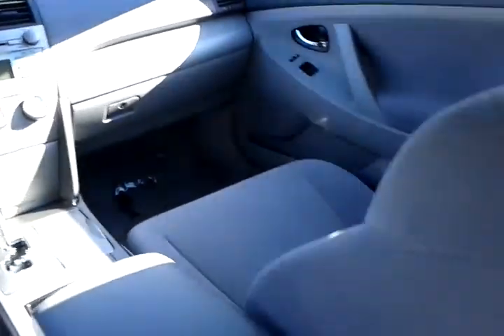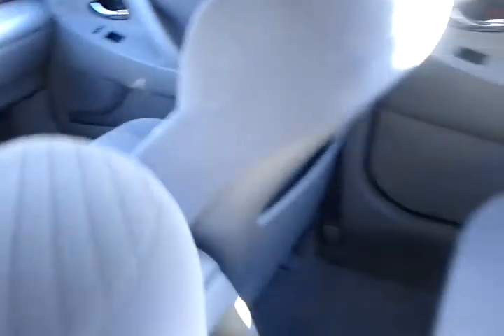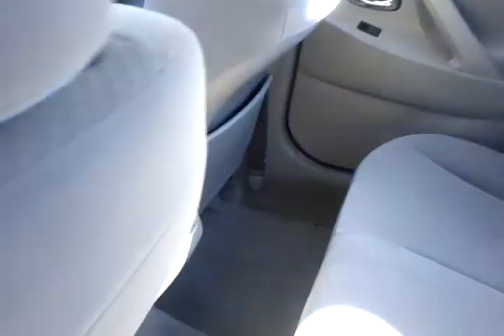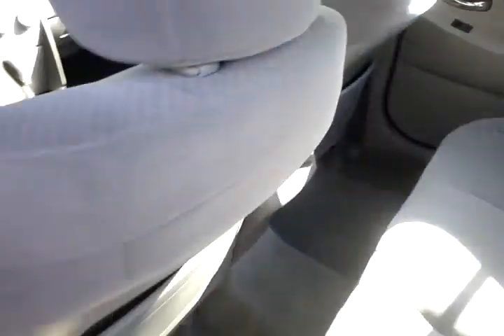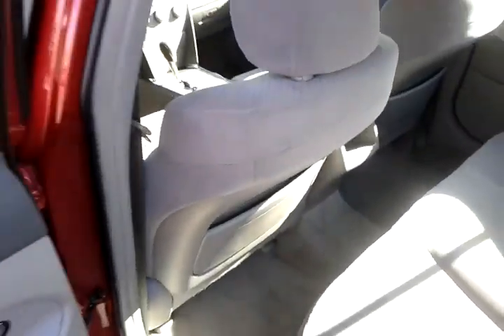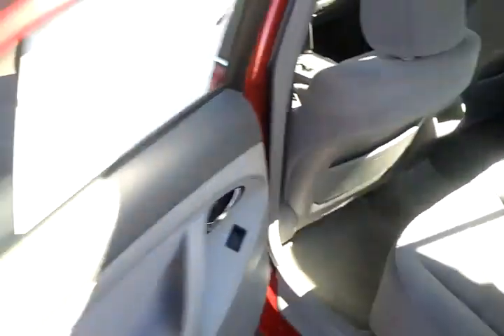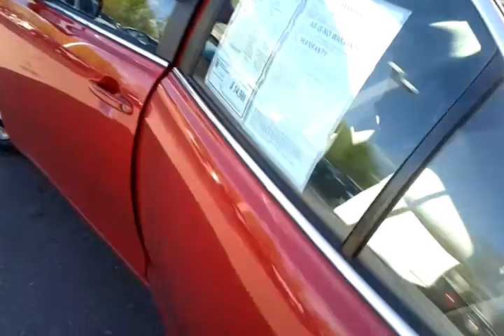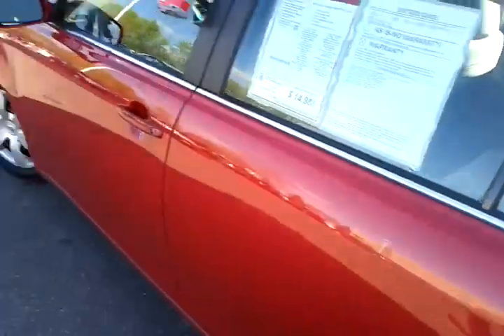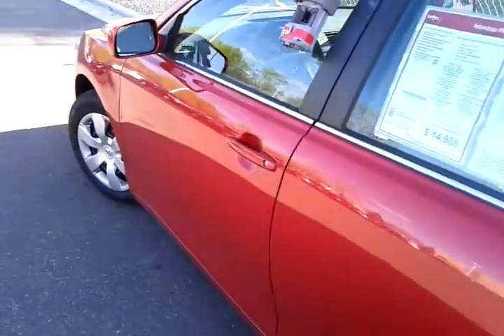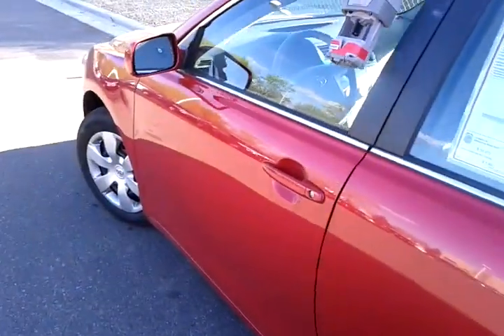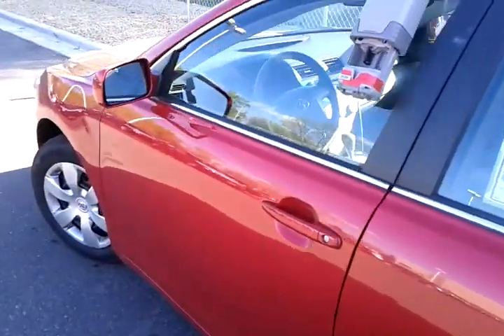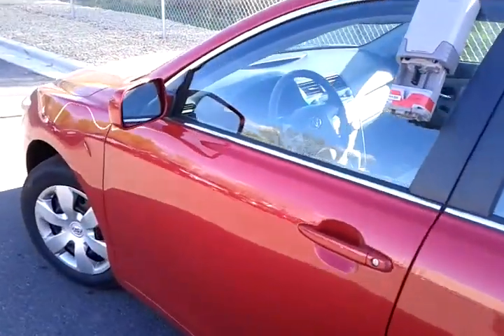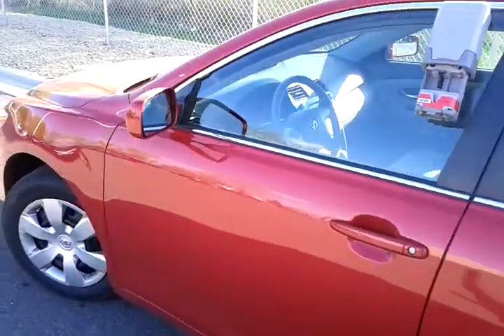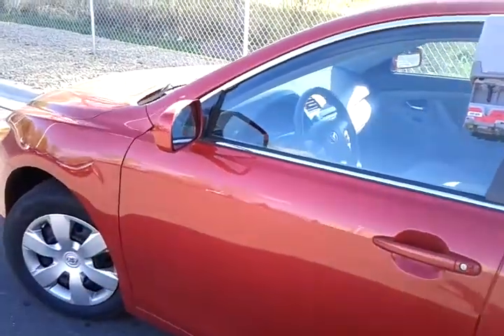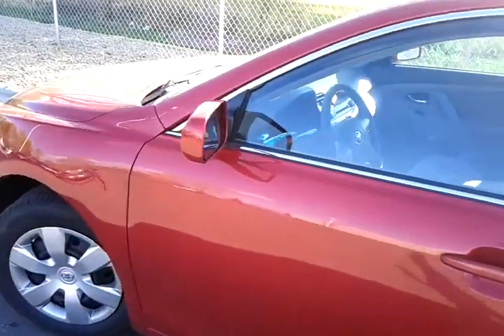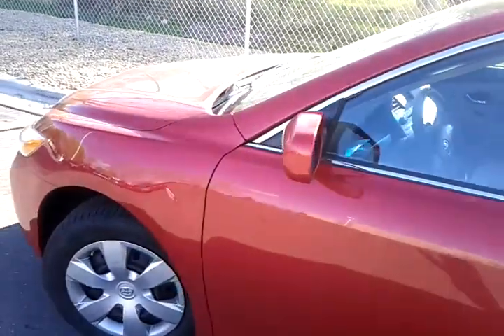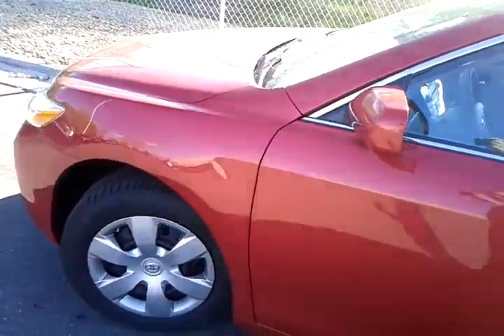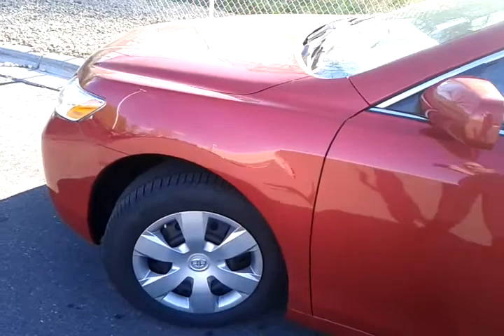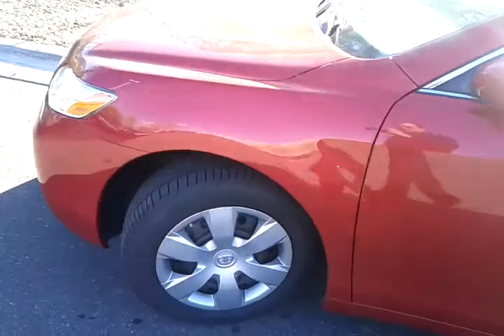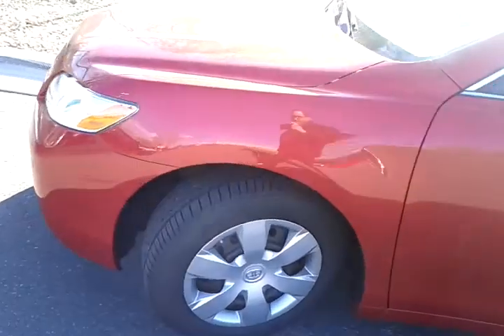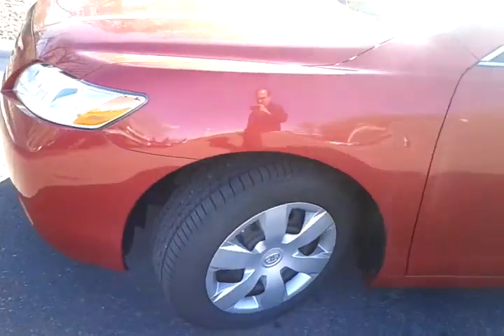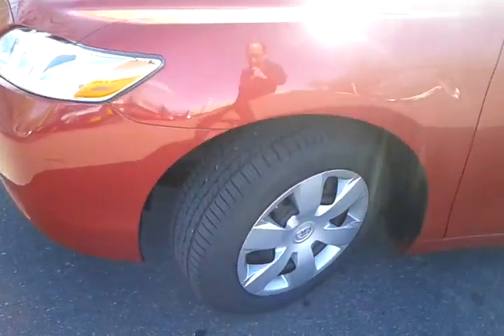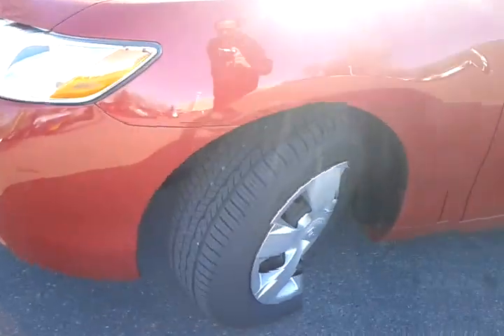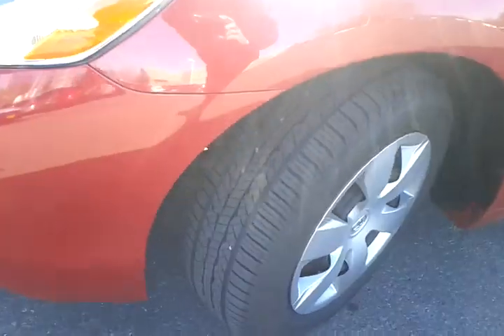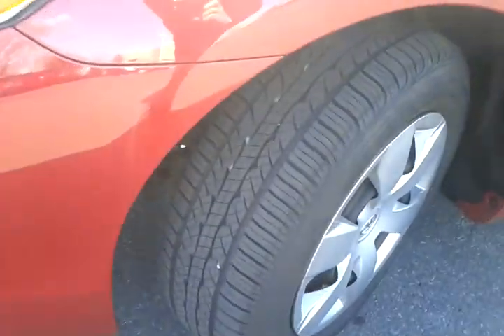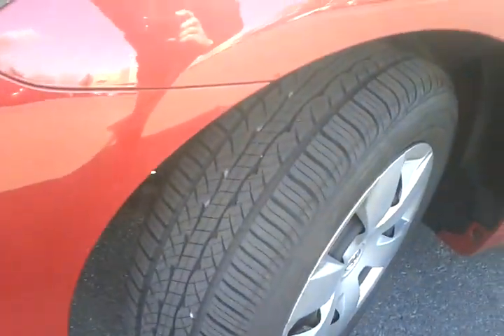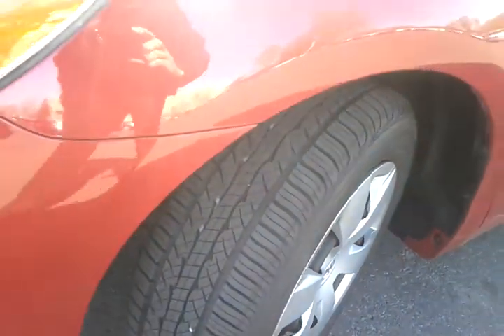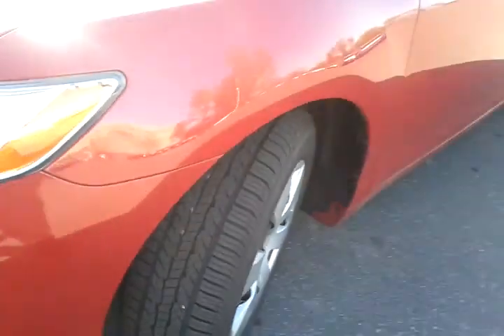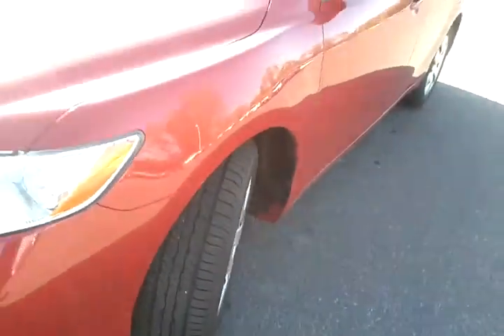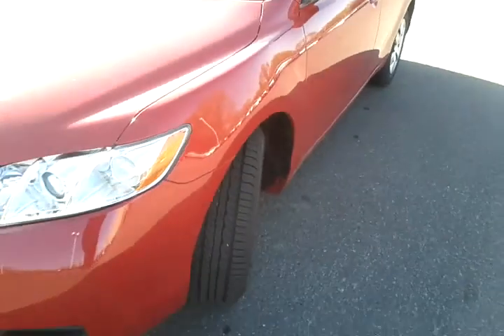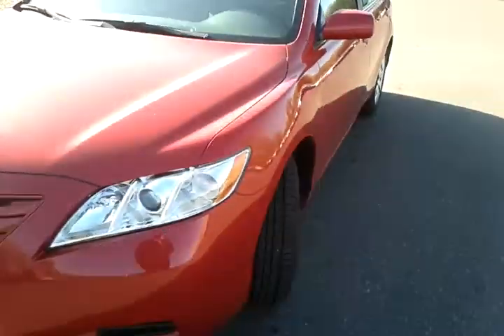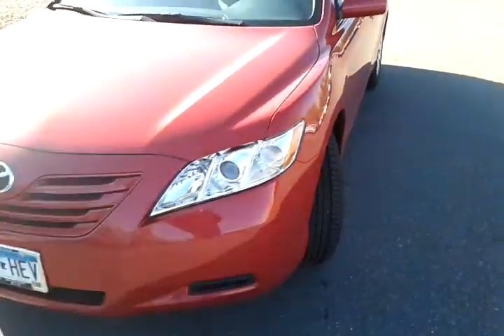Nice car all around, very well equipped. Again, only 34,000 miles. This car is priced at $14,988. Very good shape. It is available right now at Luther Nissan Kia. You can see the tires are looking good on this one. The body is looking stunning.